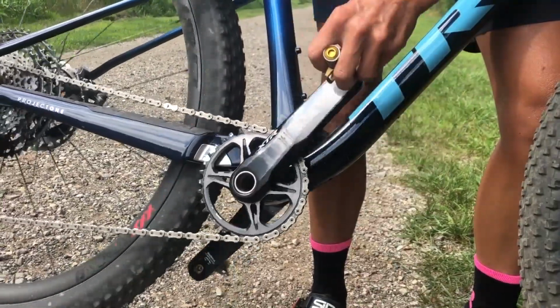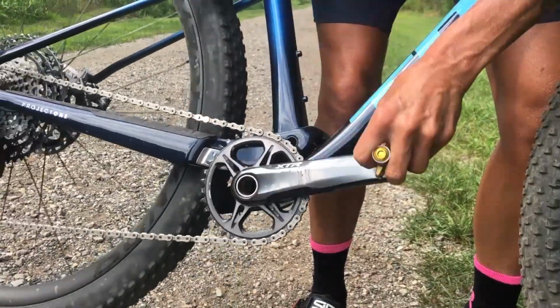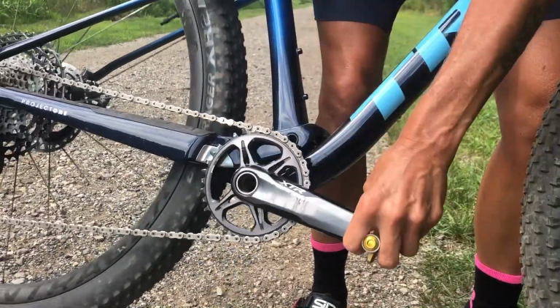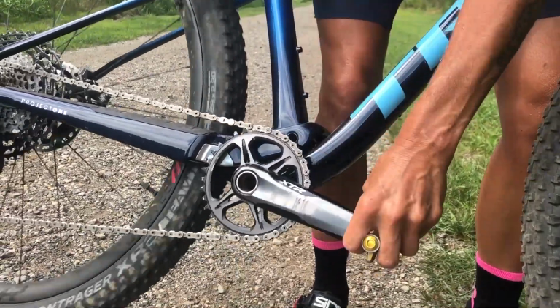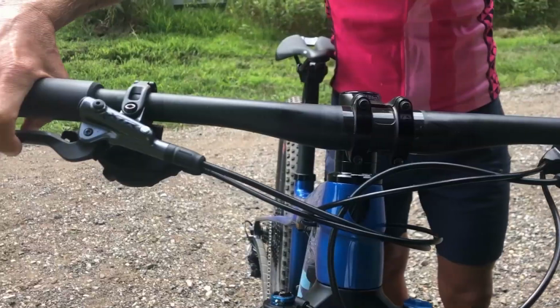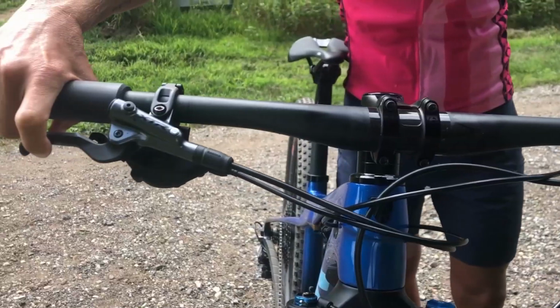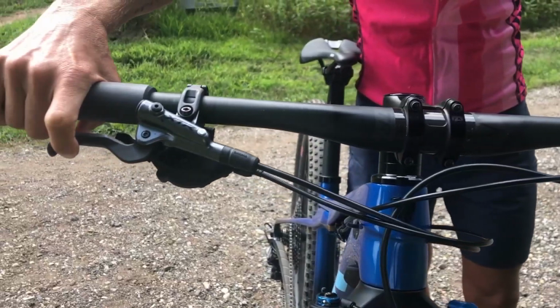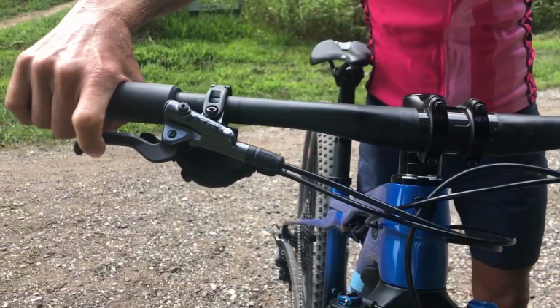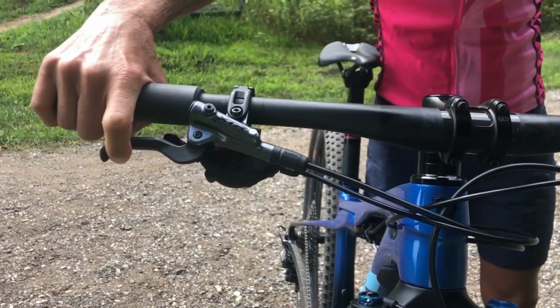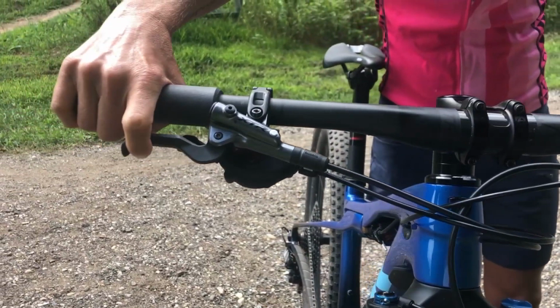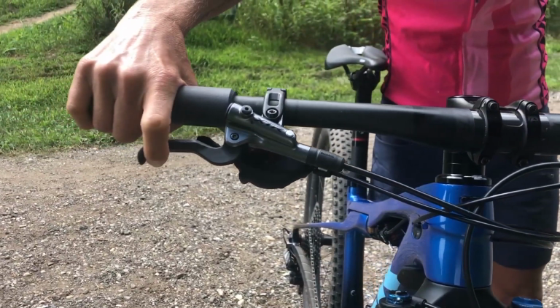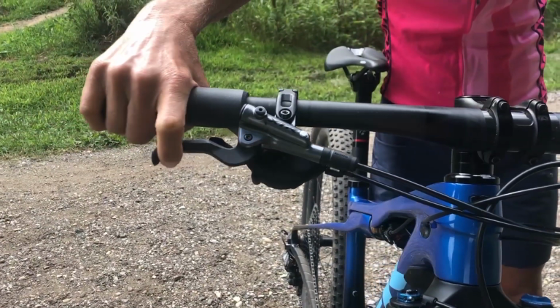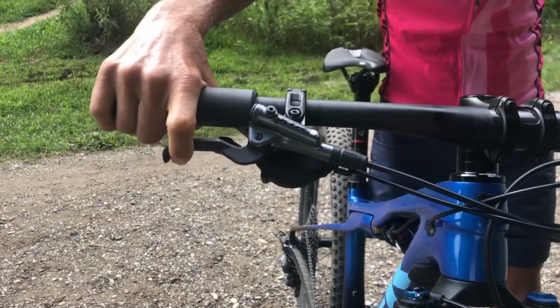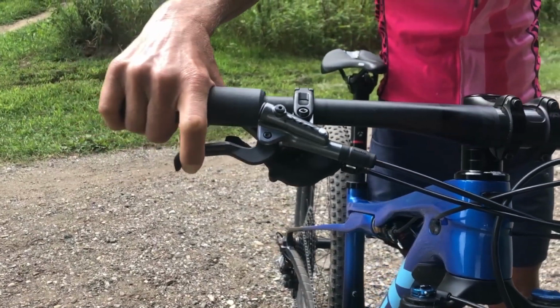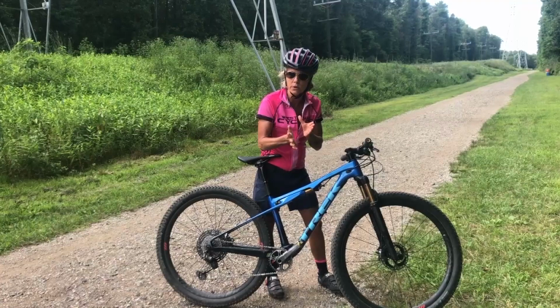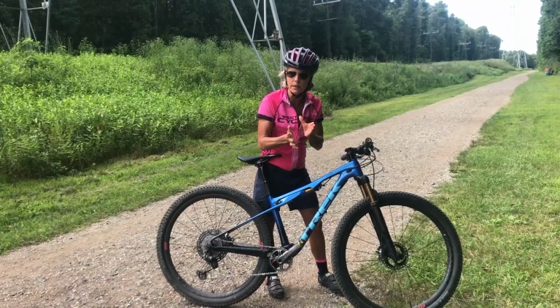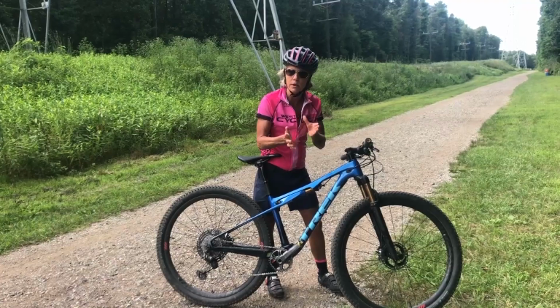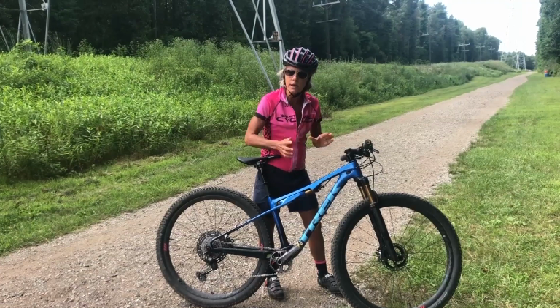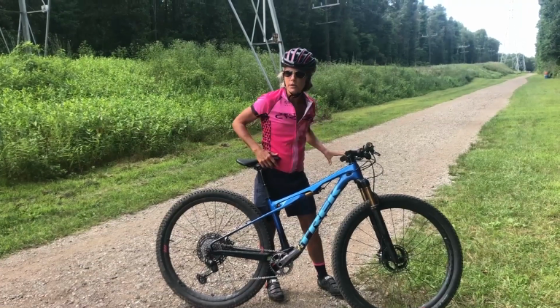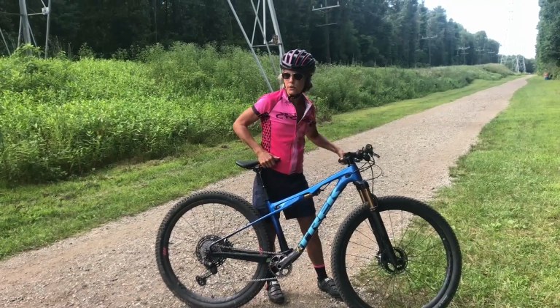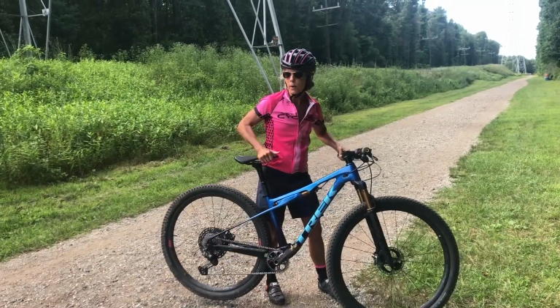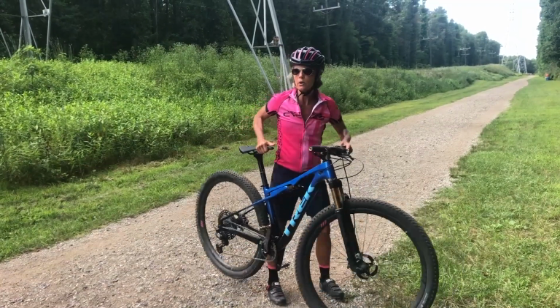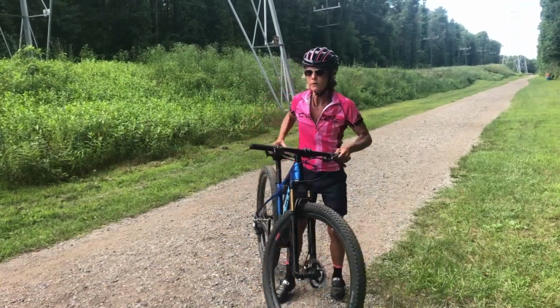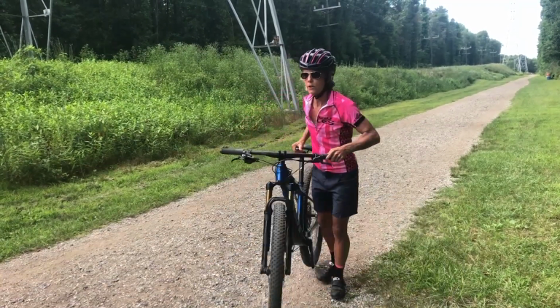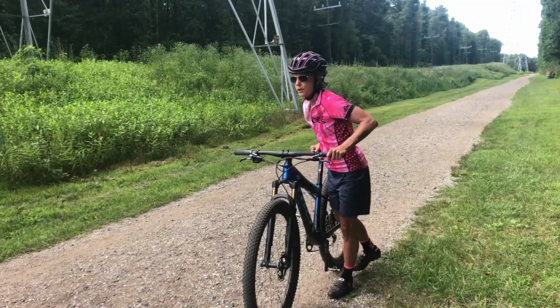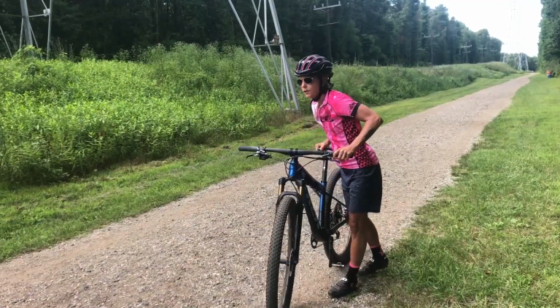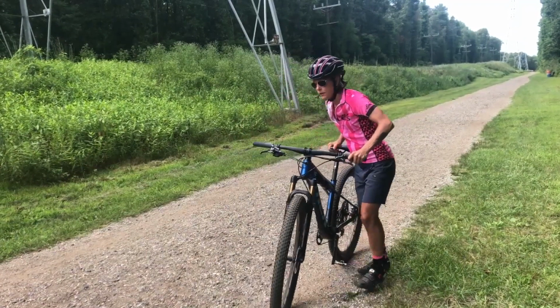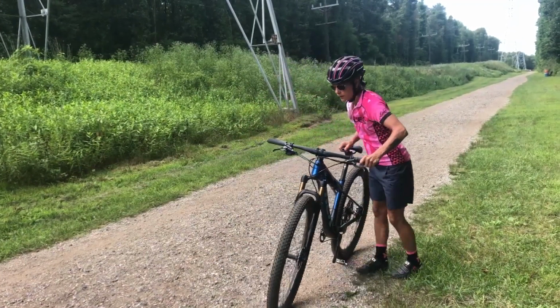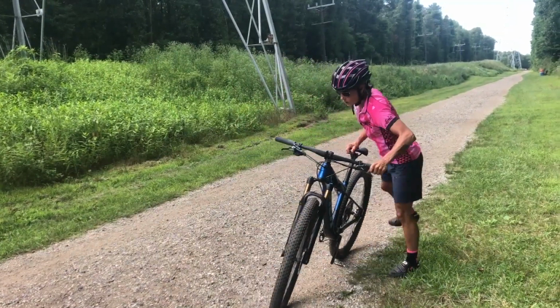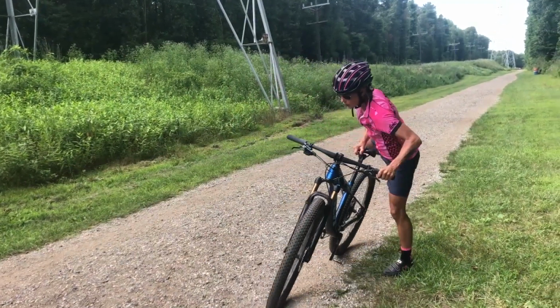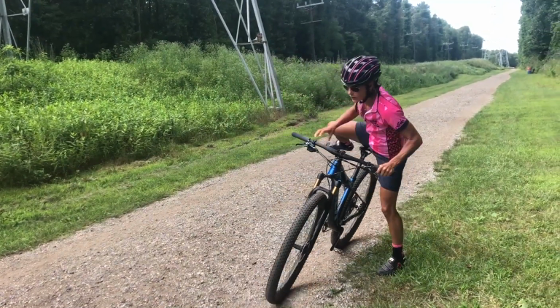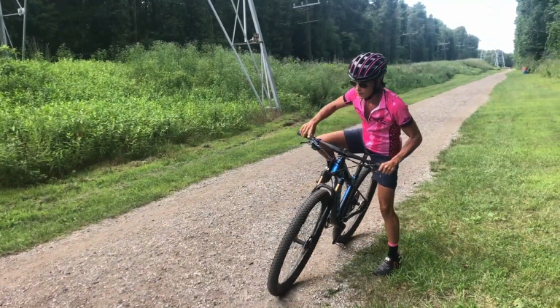All the while using your brakes to help you balance at slow speed. I'm gonna go around these cones here and show you how it's done.